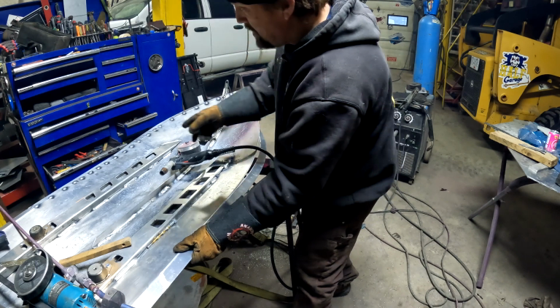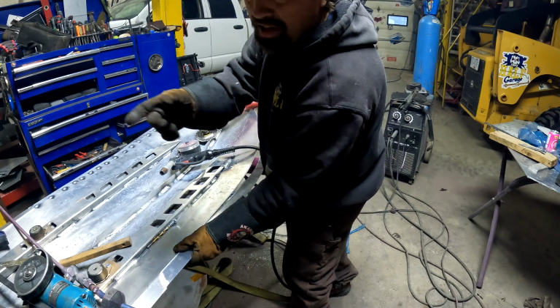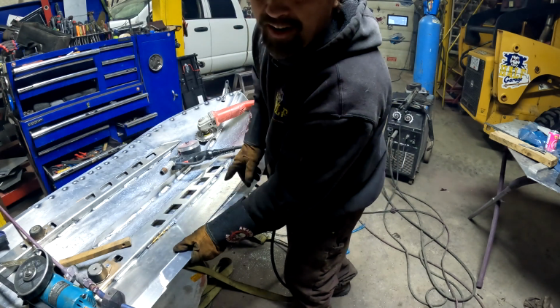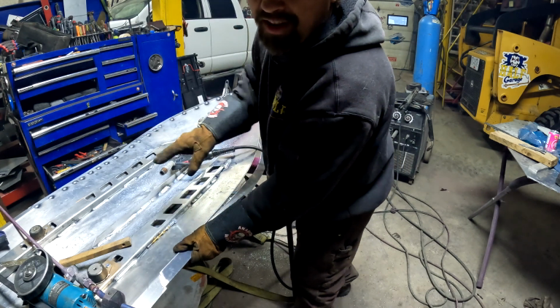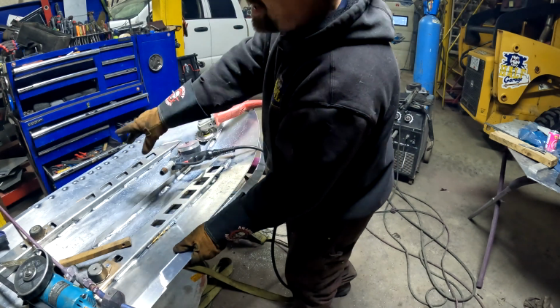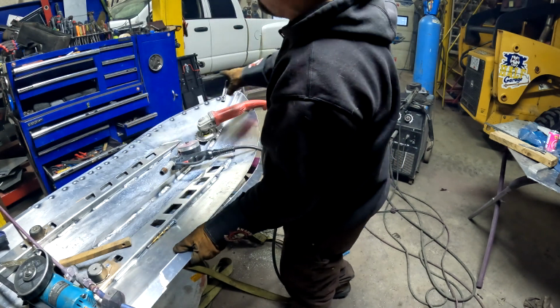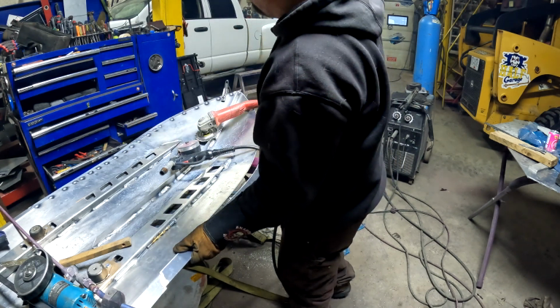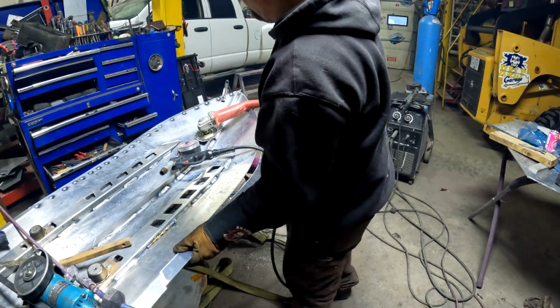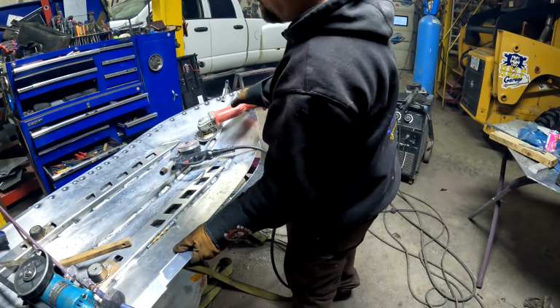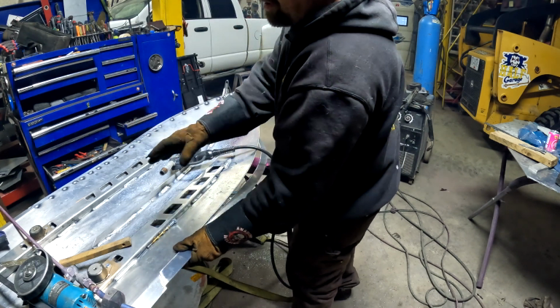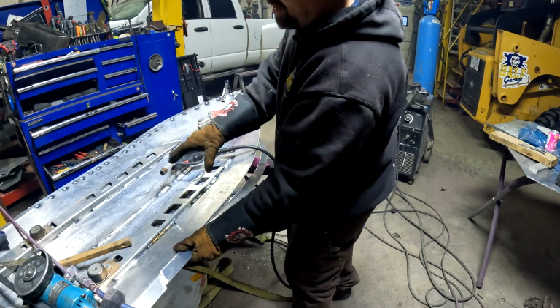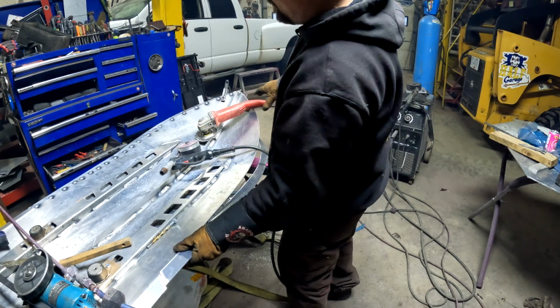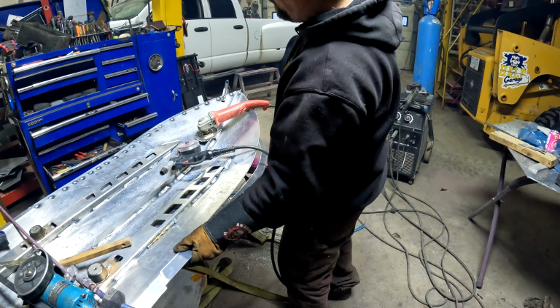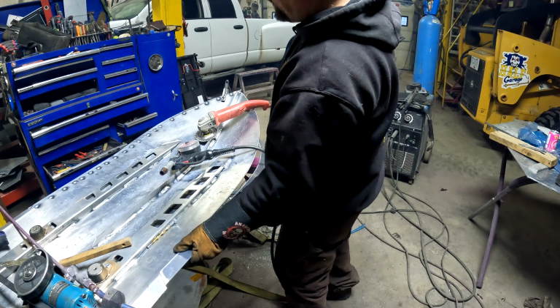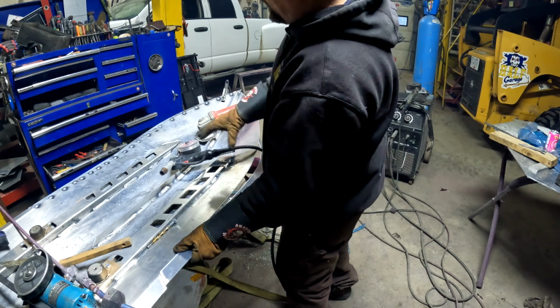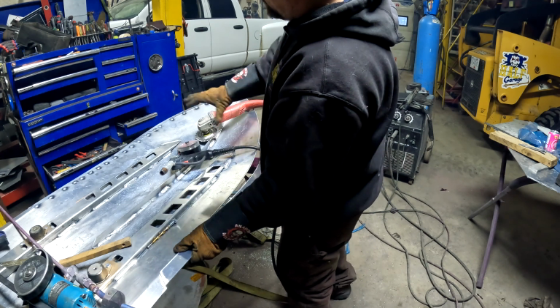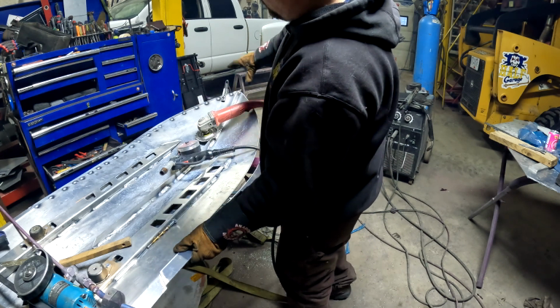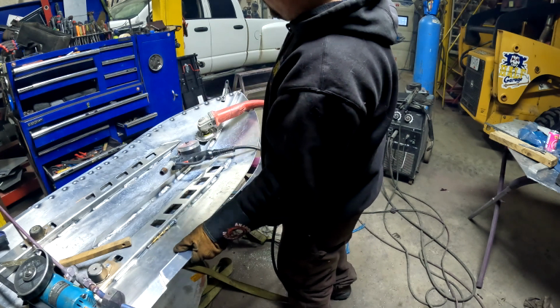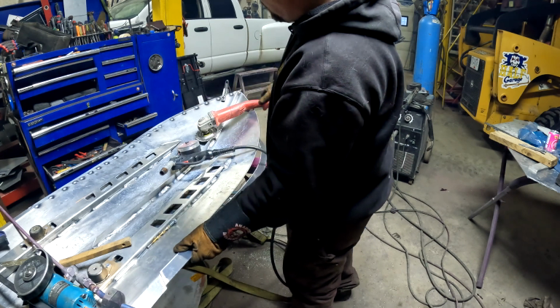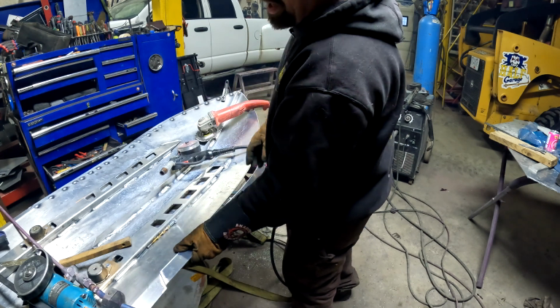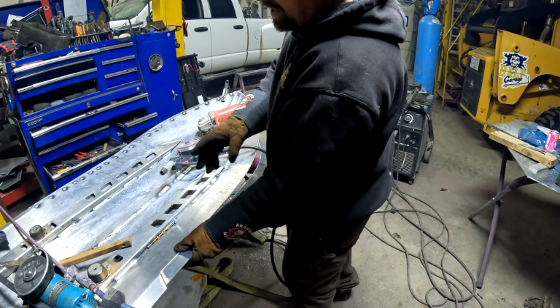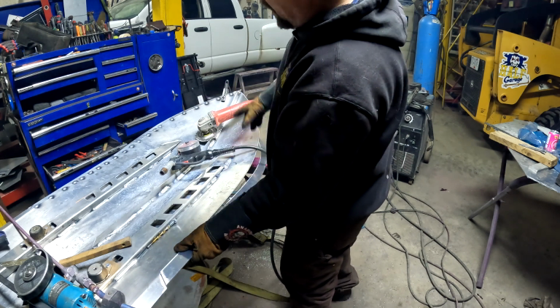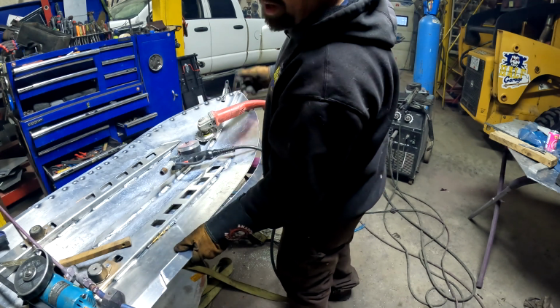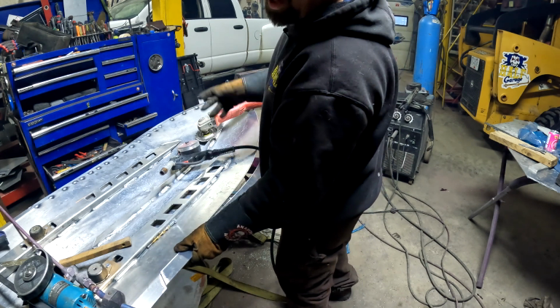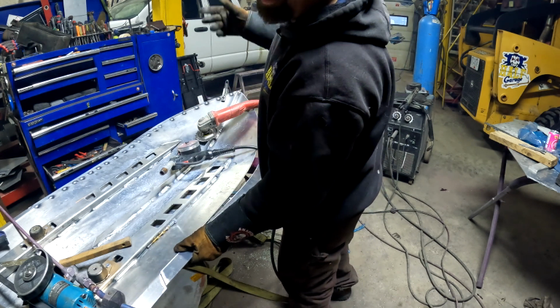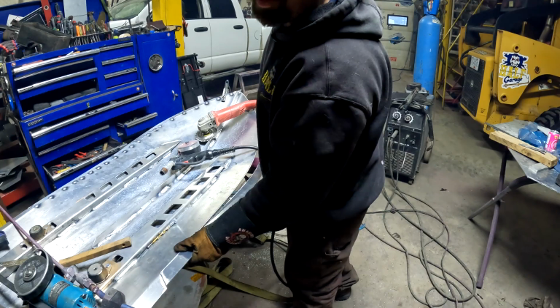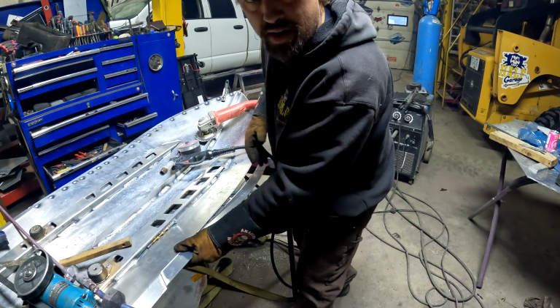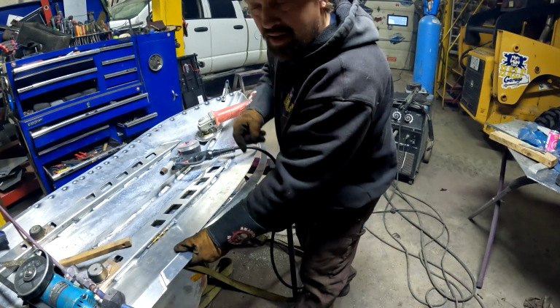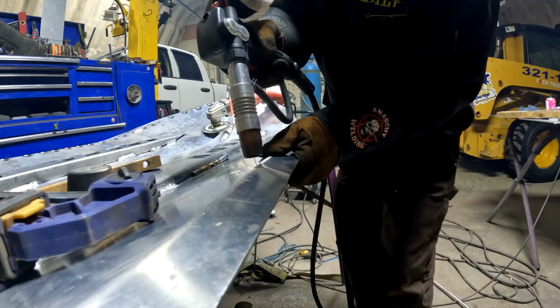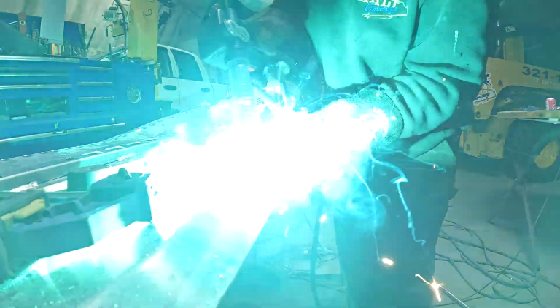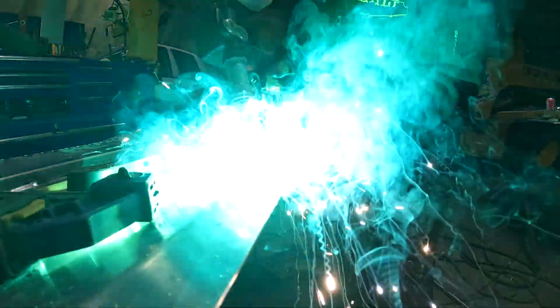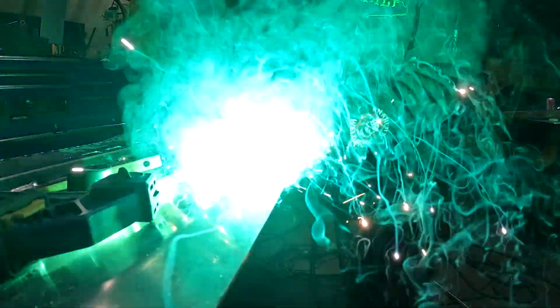Away we go. You can see I already got the other side done, got the keel all welded out — everything's now sitting in its place where it needs to be. We'll connect the dots here, get these lined up at the front.